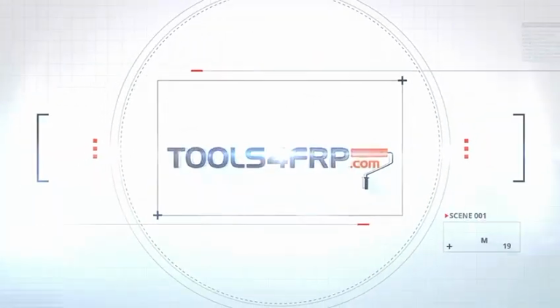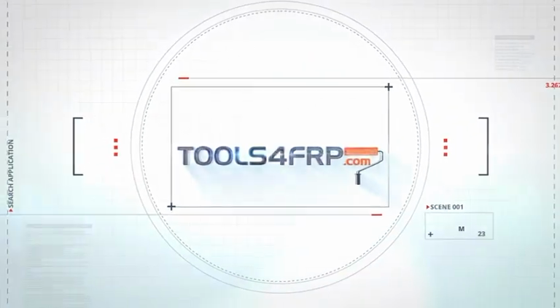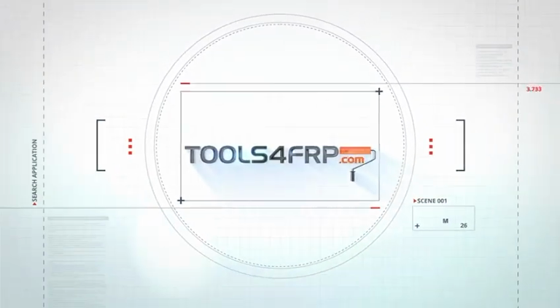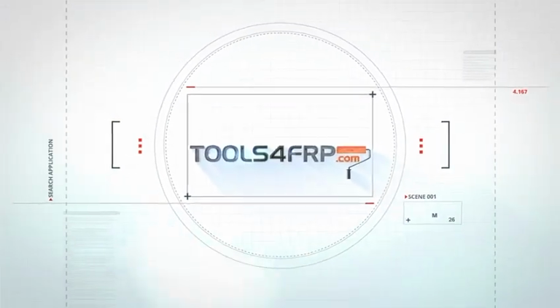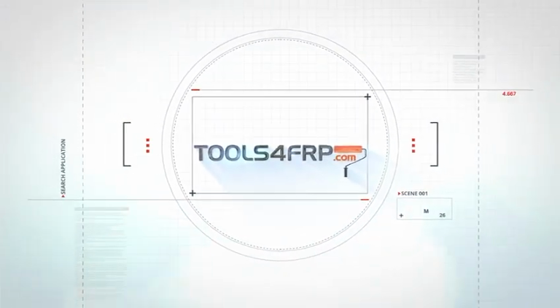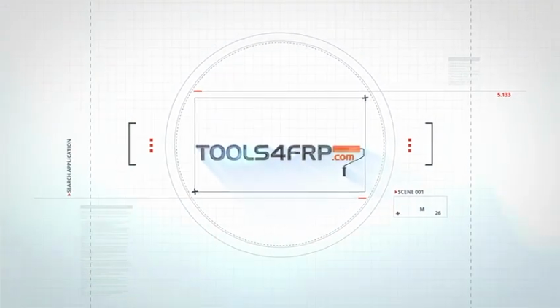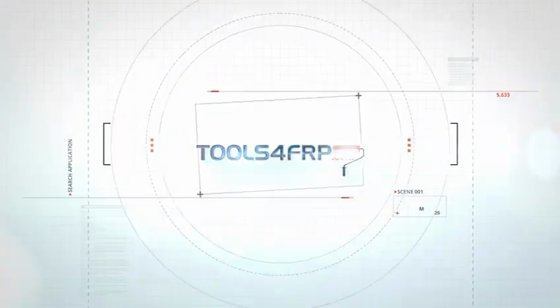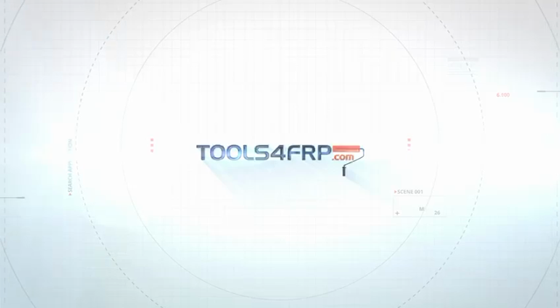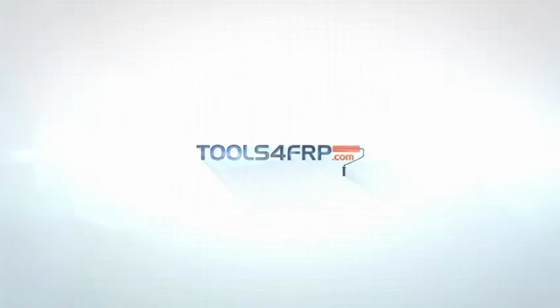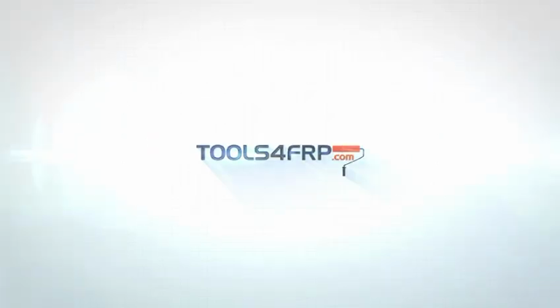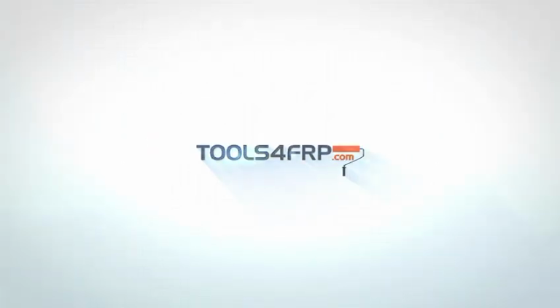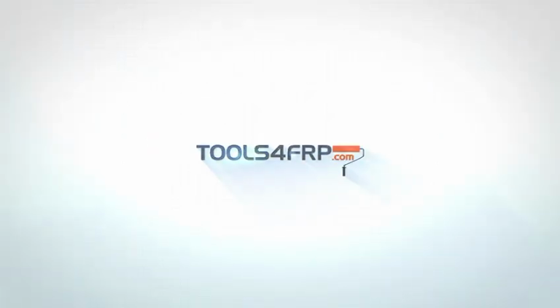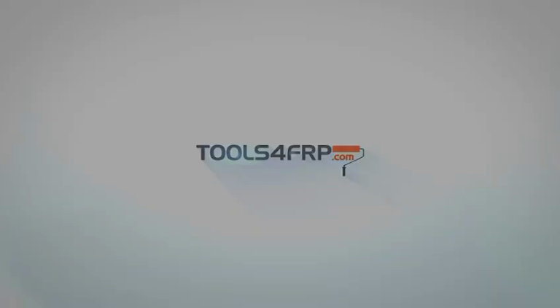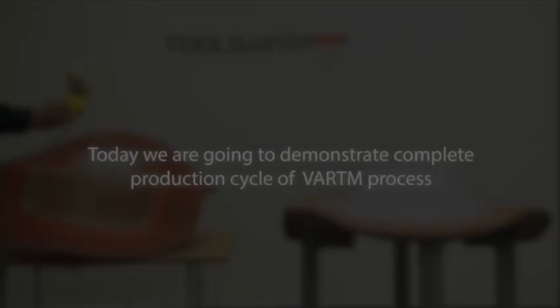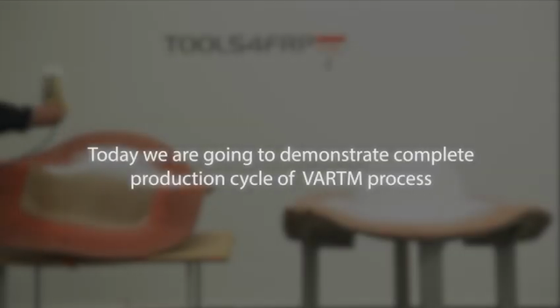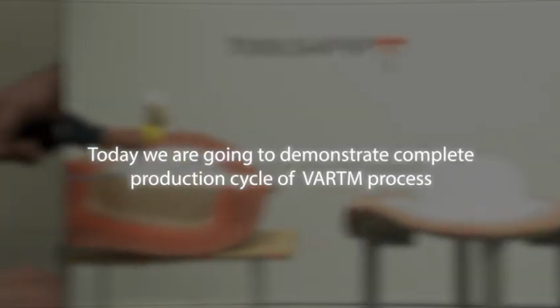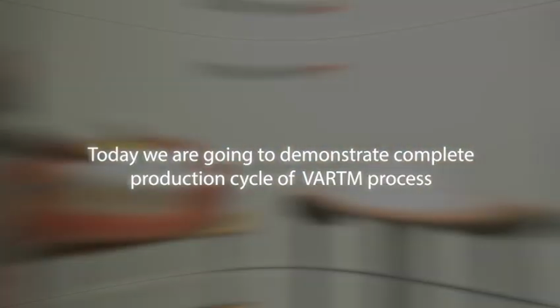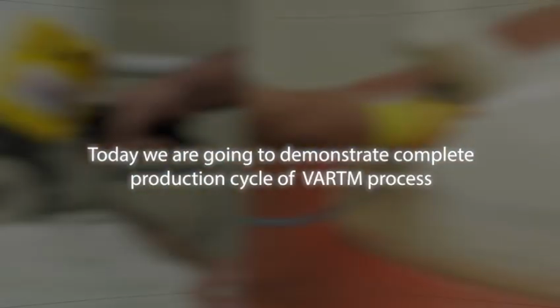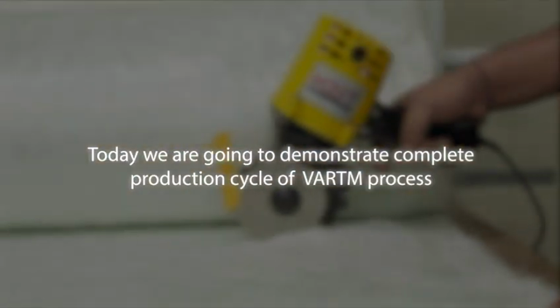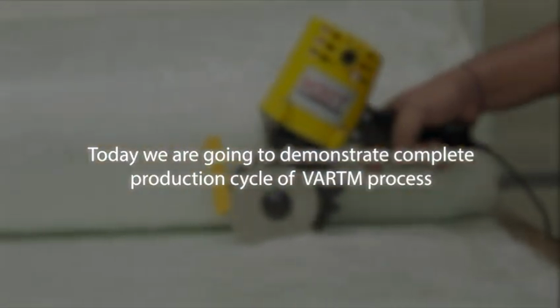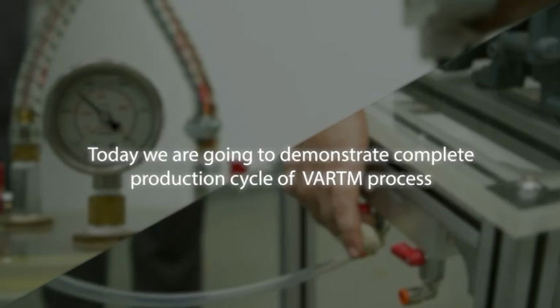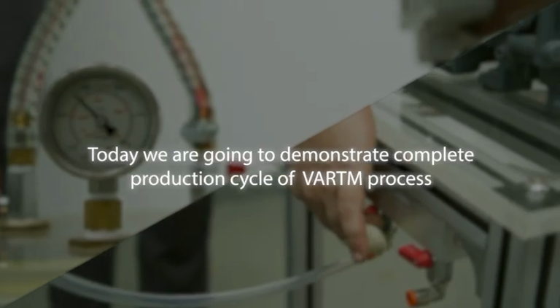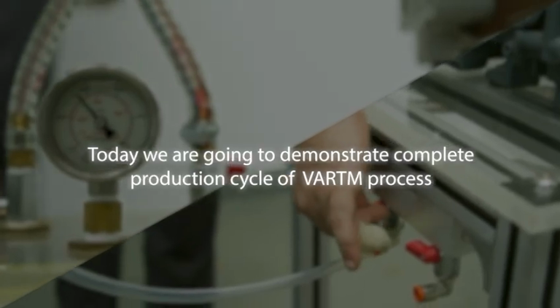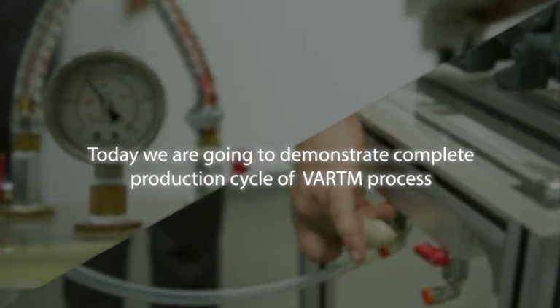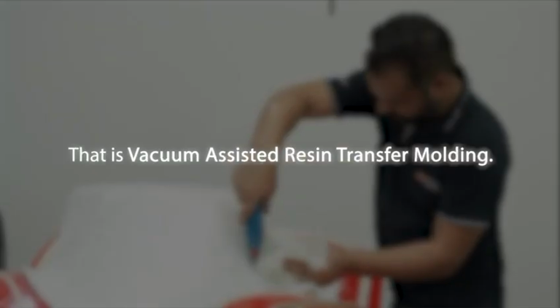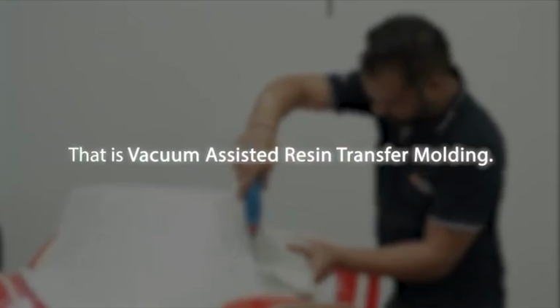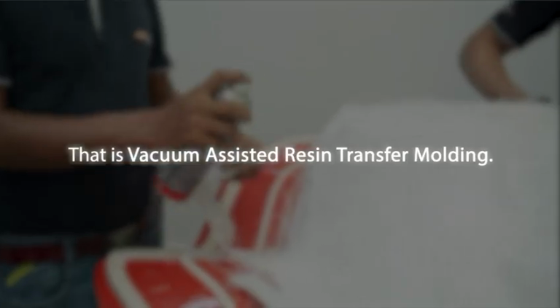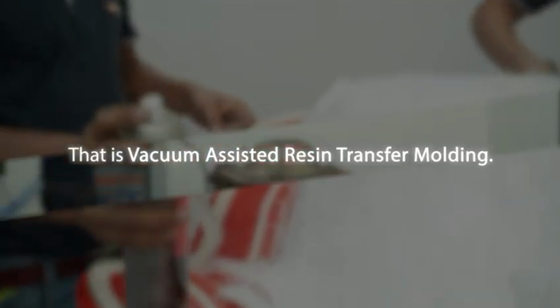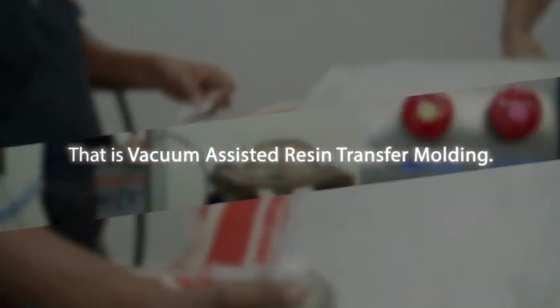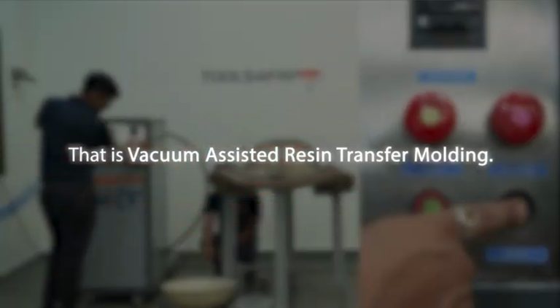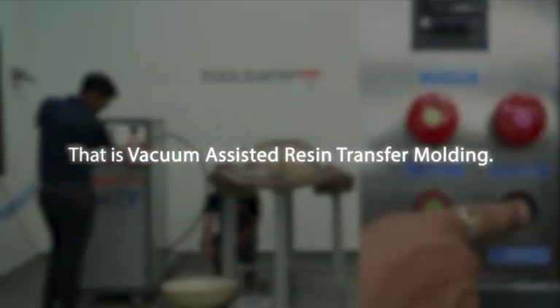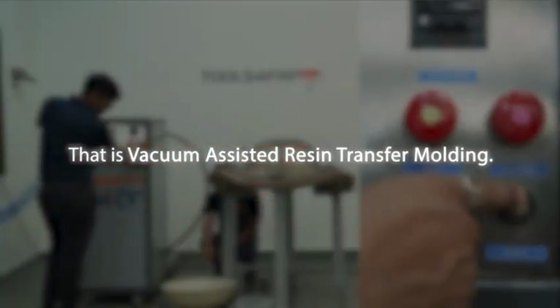Hi, I am from Tools4FRP. Today, we are going to demonstrate the complete production cycle of the VARTM process, that is, vacuum-assisted resin transfer molding.